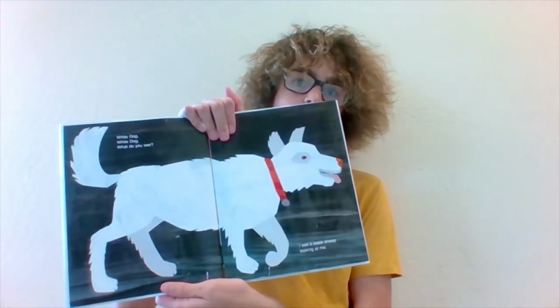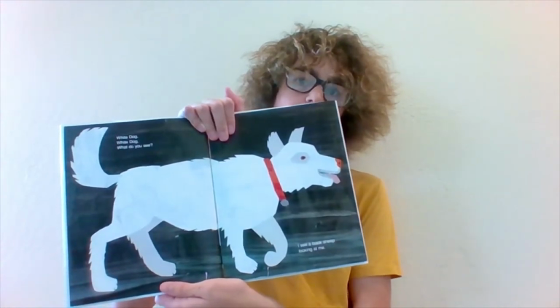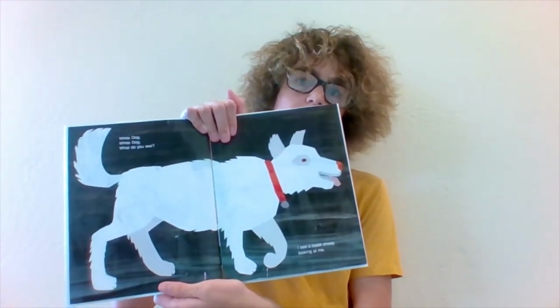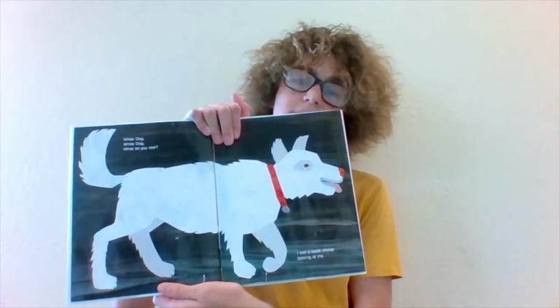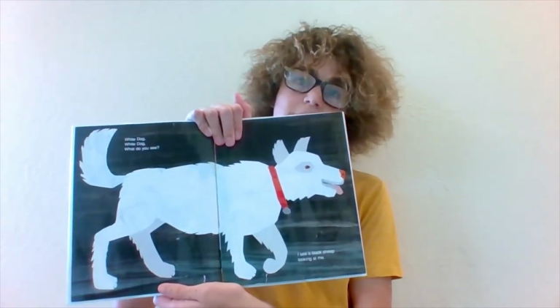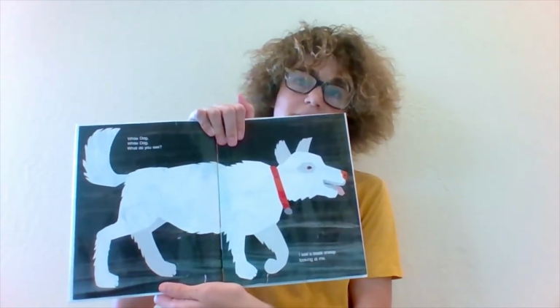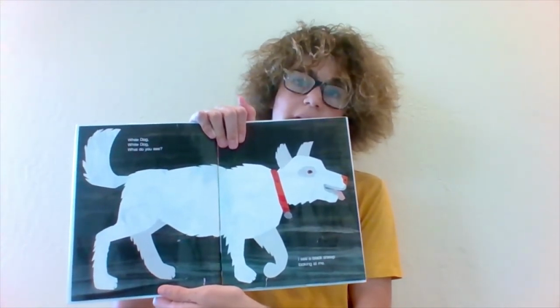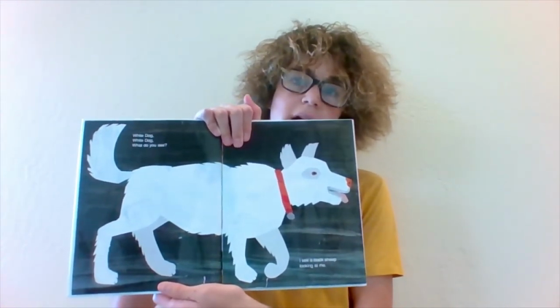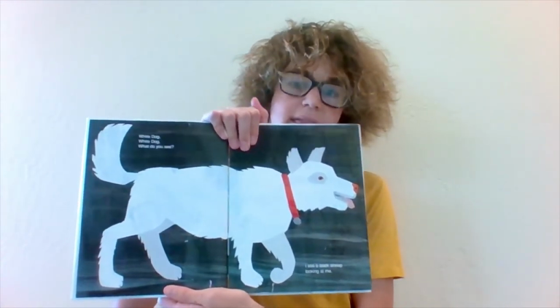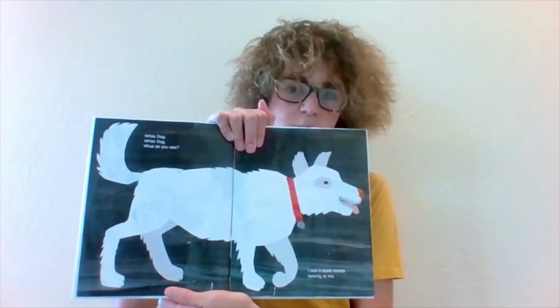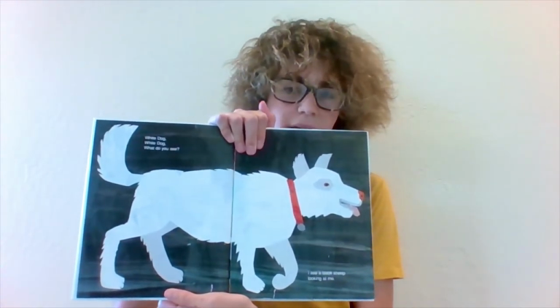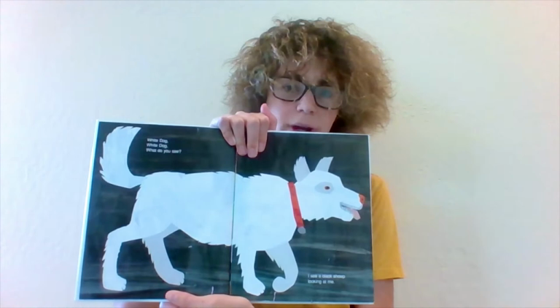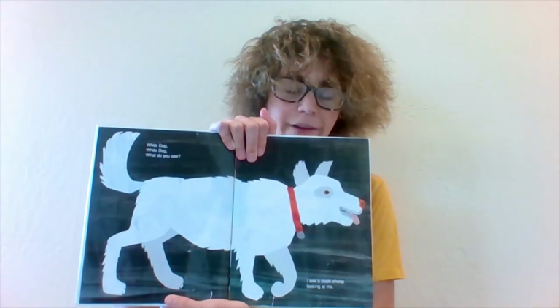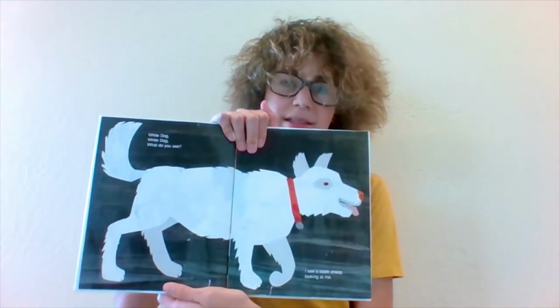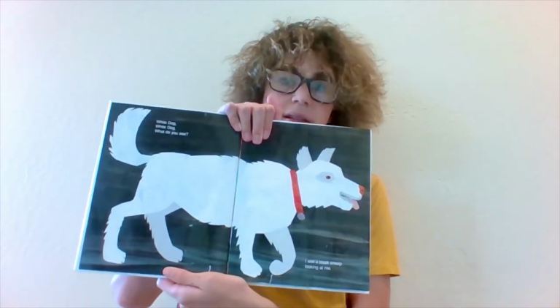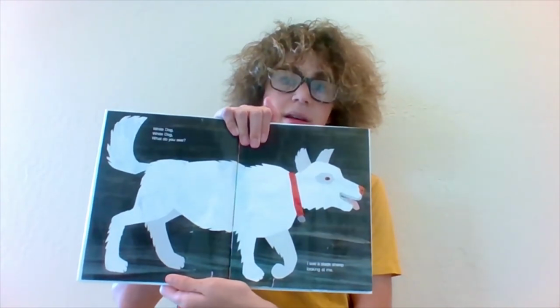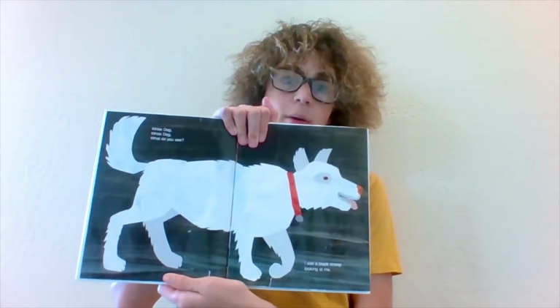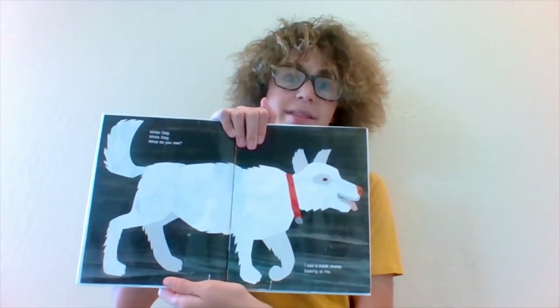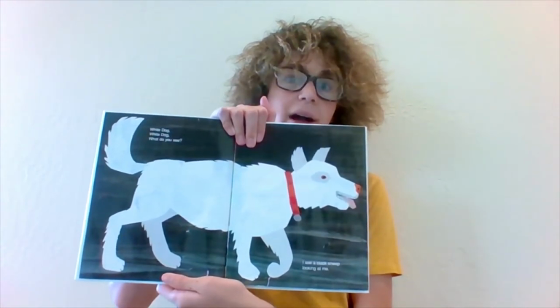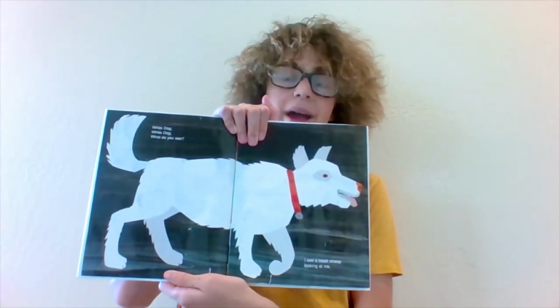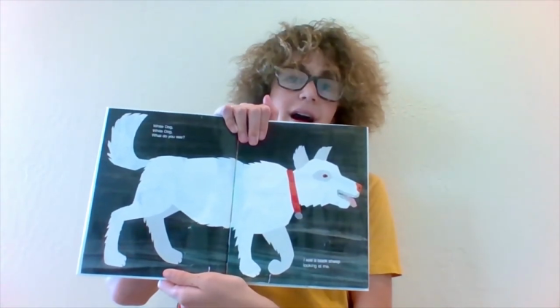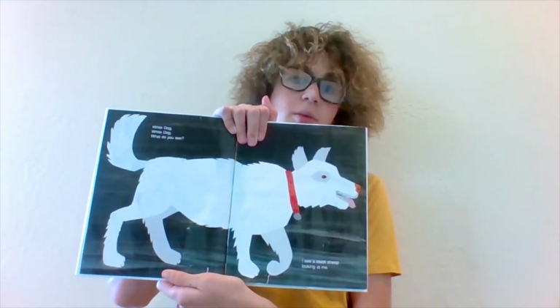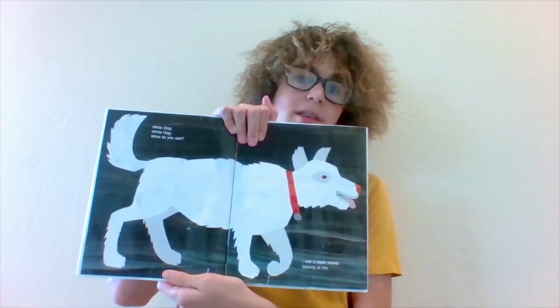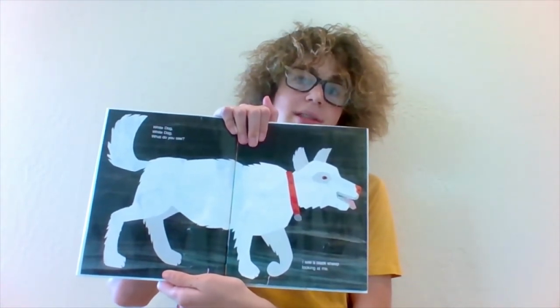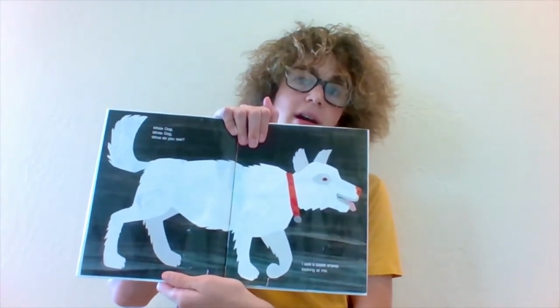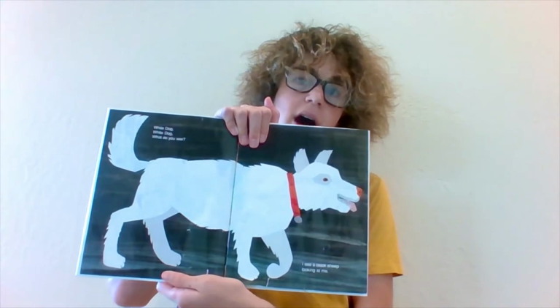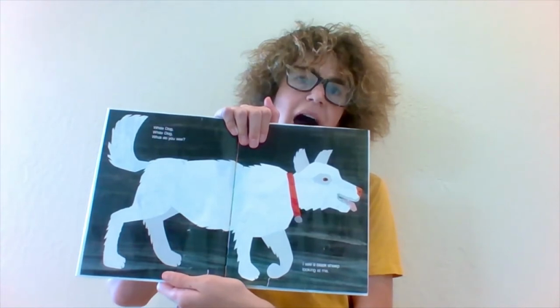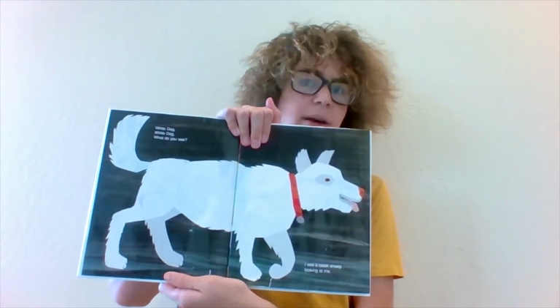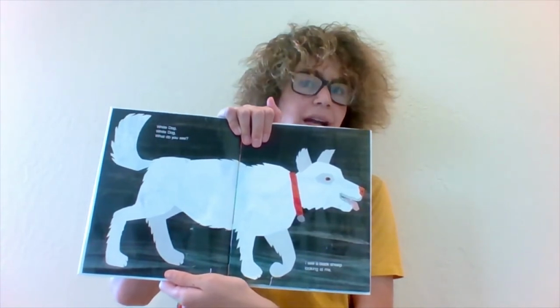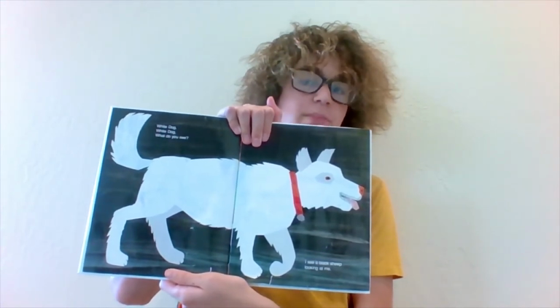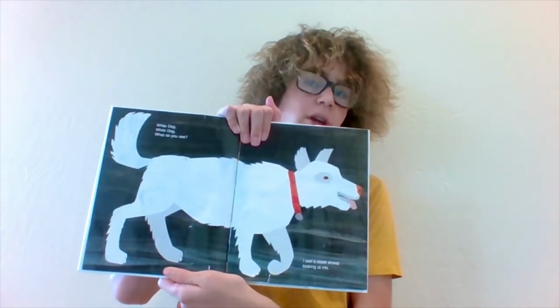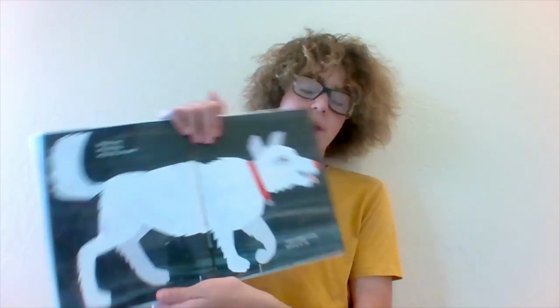Huh, what is this white dog doing? I think it's running really fast. White Dog, White Dog, what do you see? I see a black sheep looking at me.